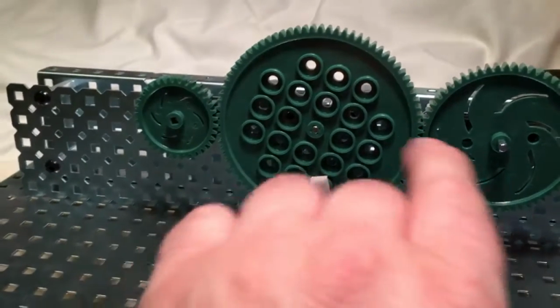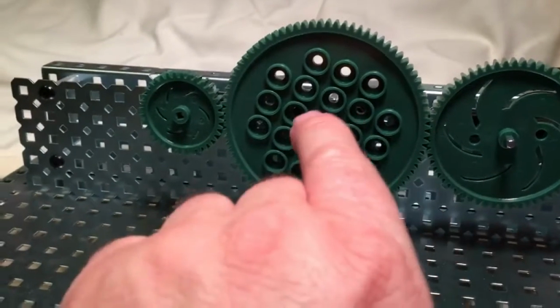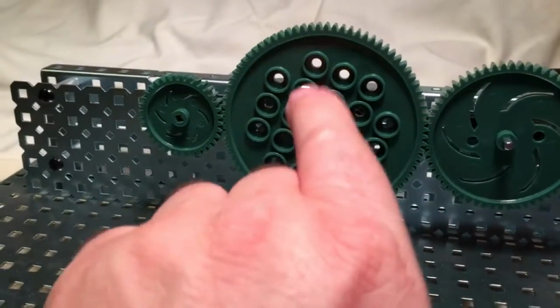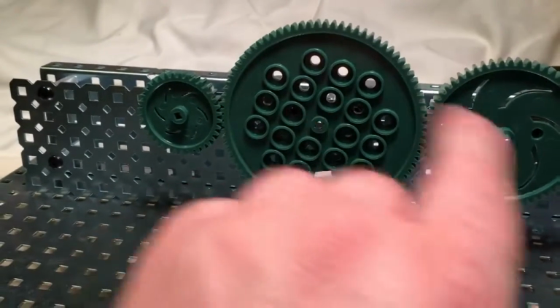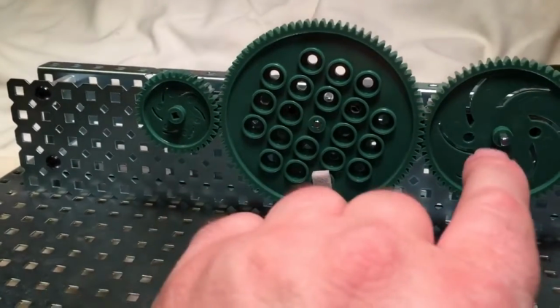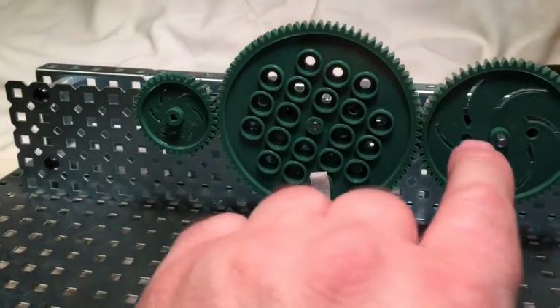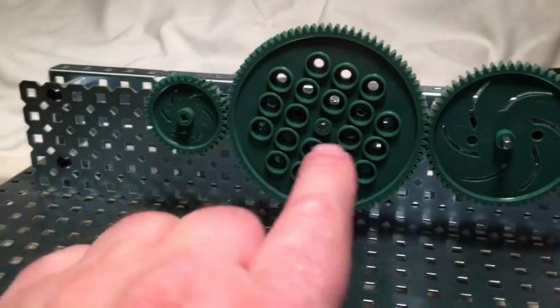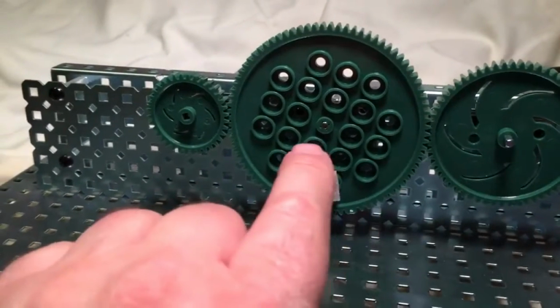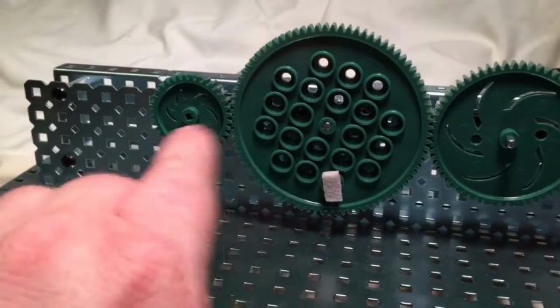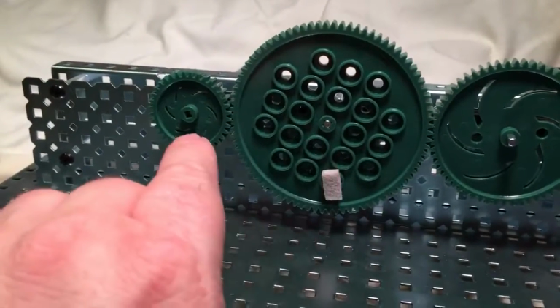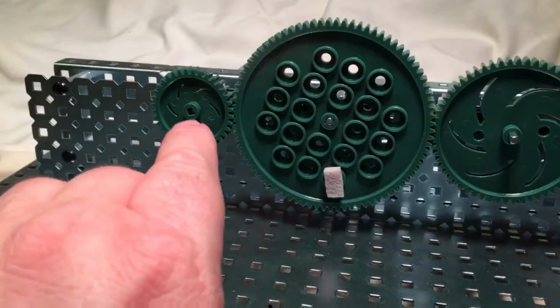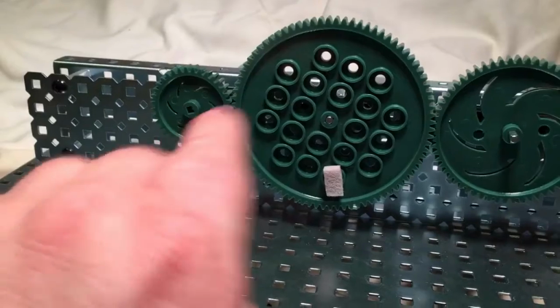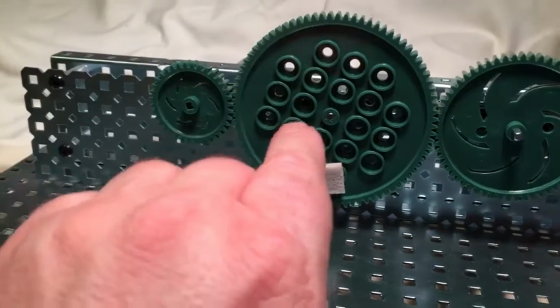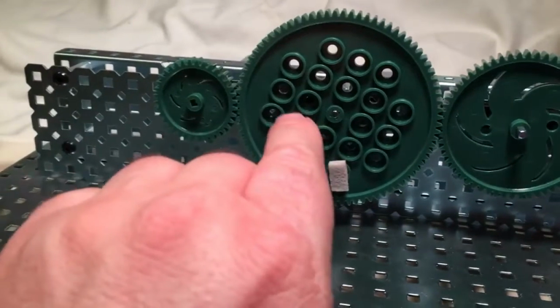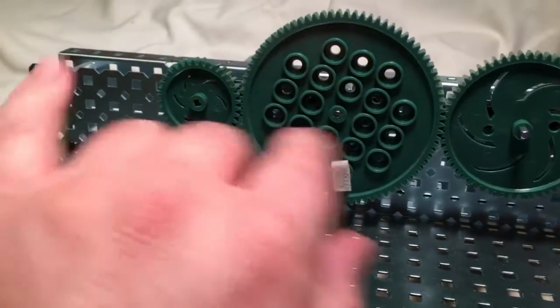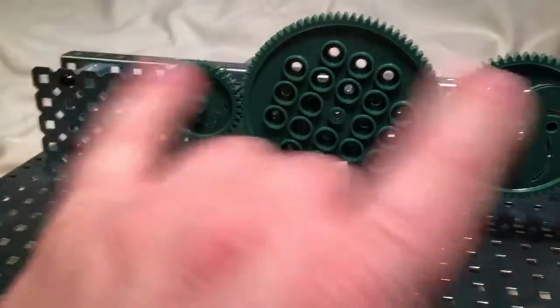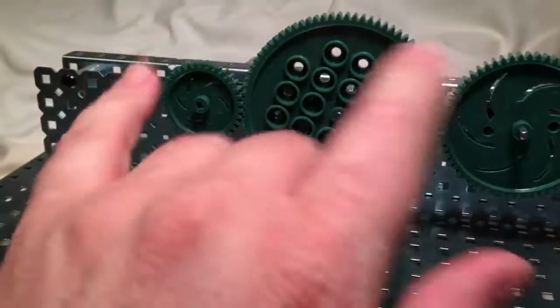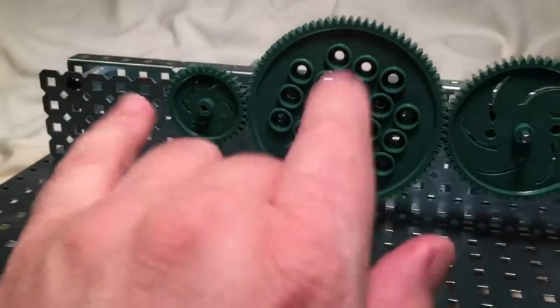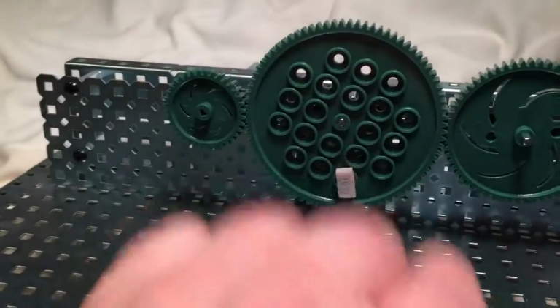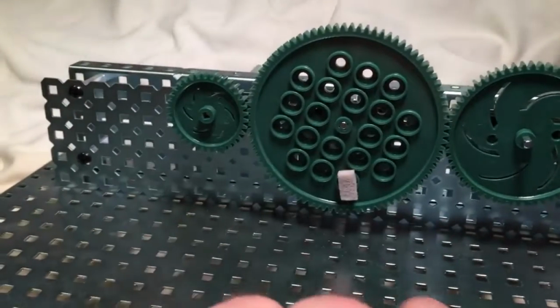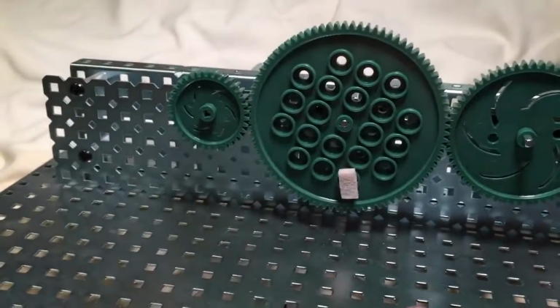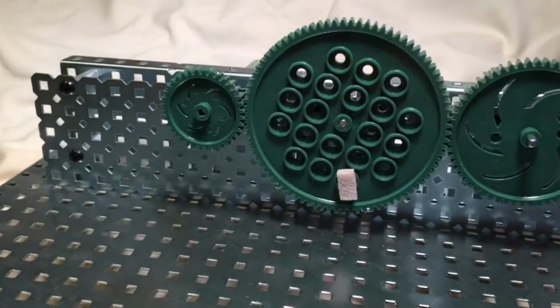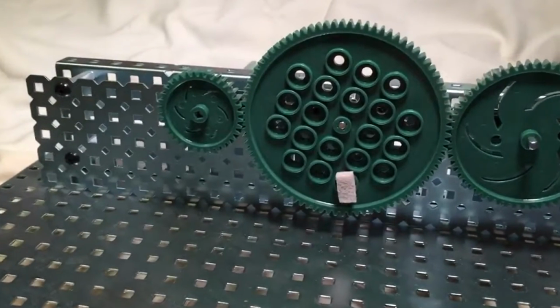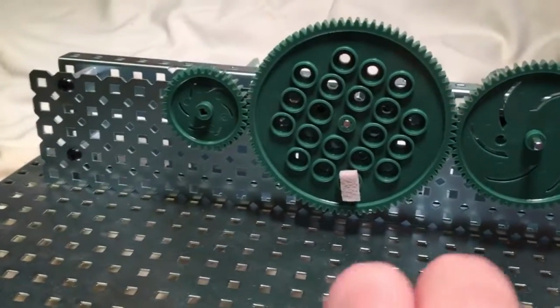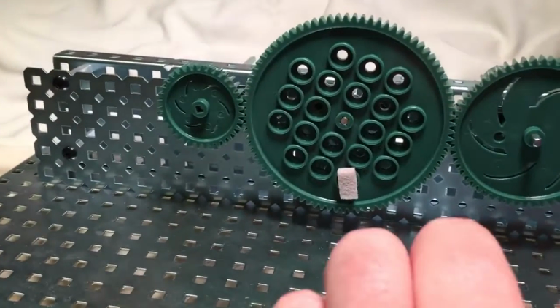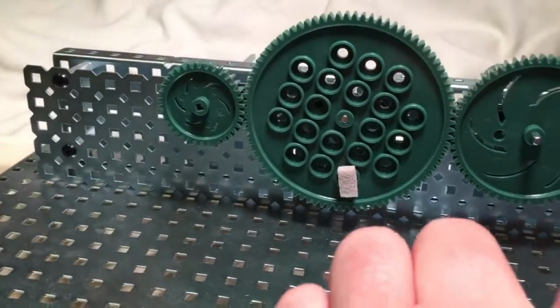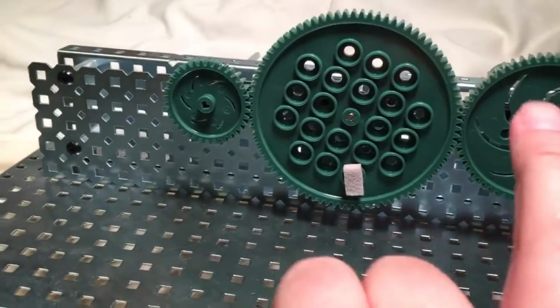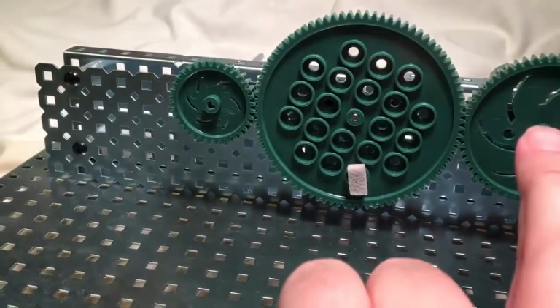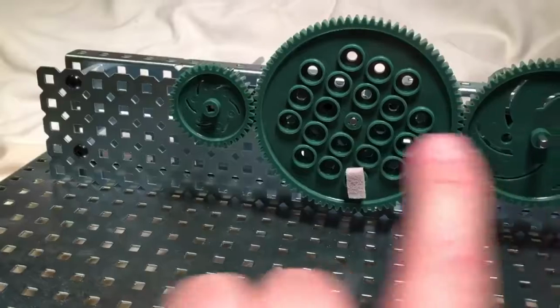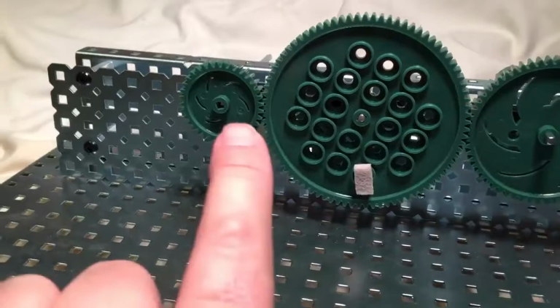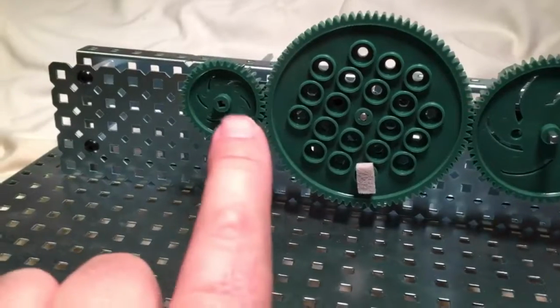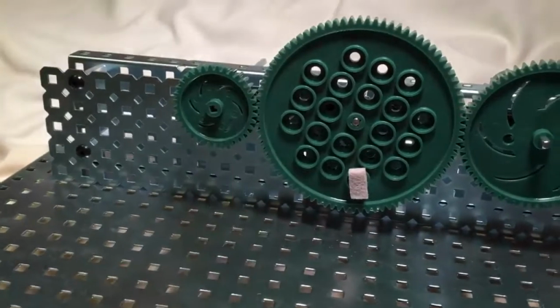It's going to go slower than this one, but then this one's going to go faster than this one. So it kind of cancels out and we just care about the input and the output.